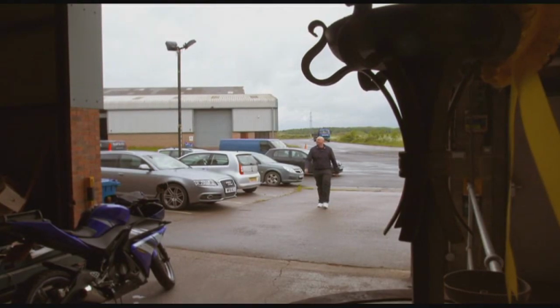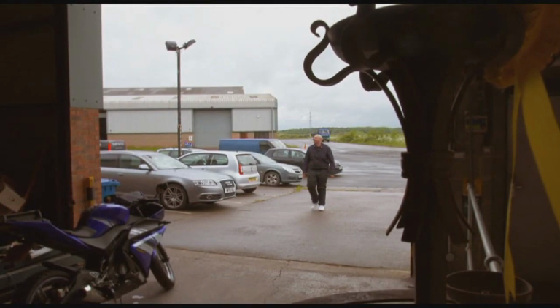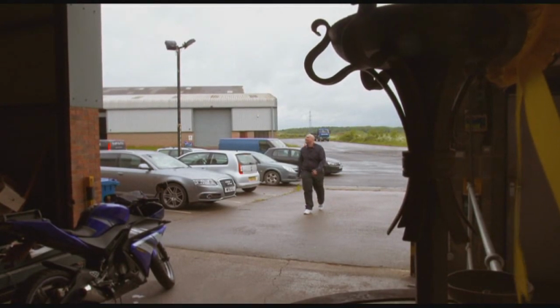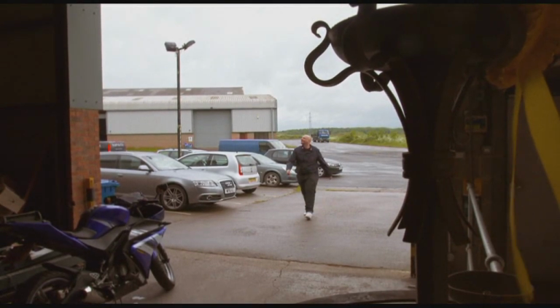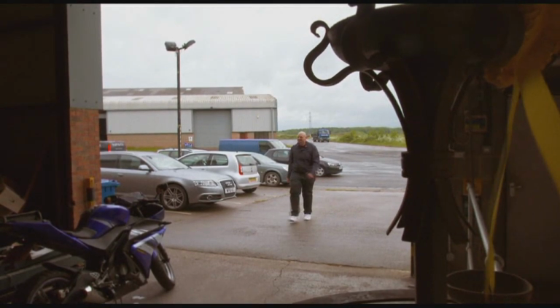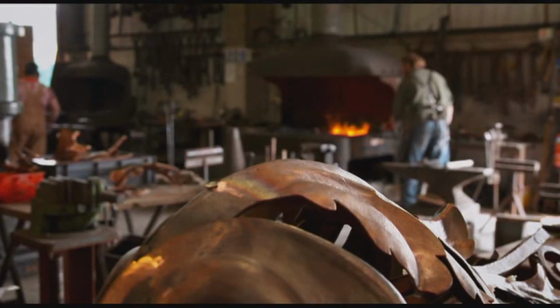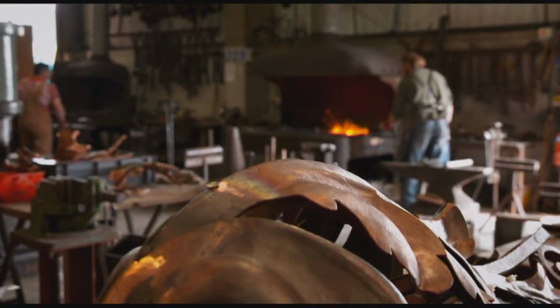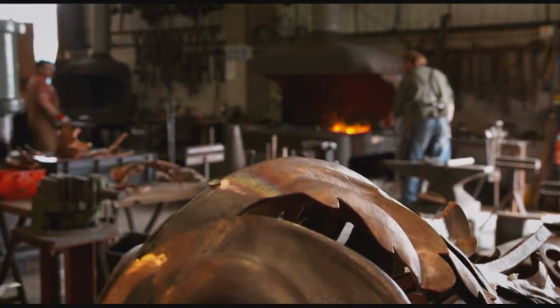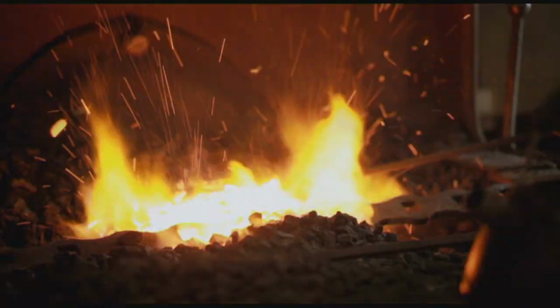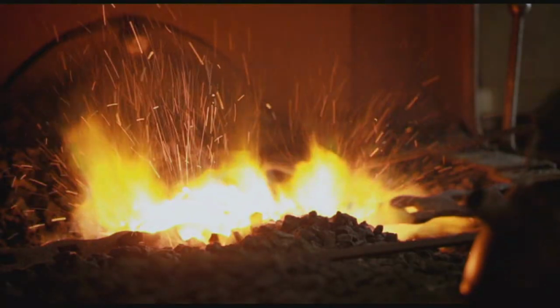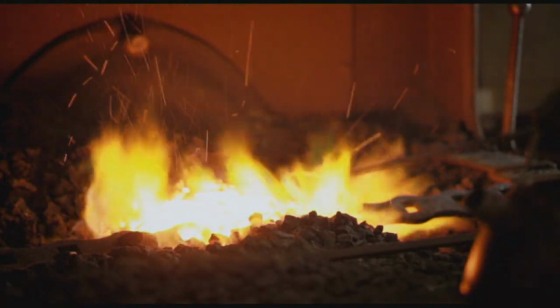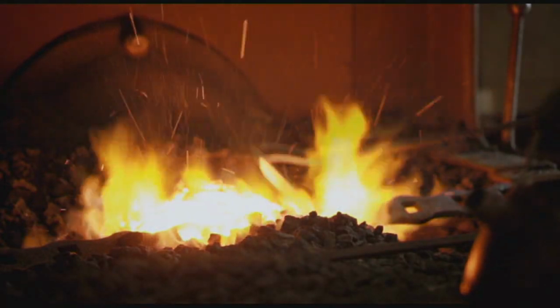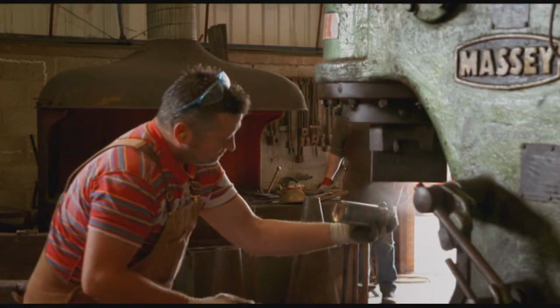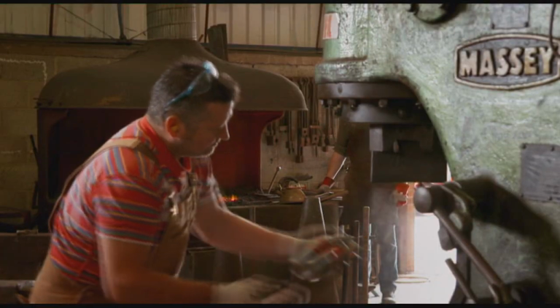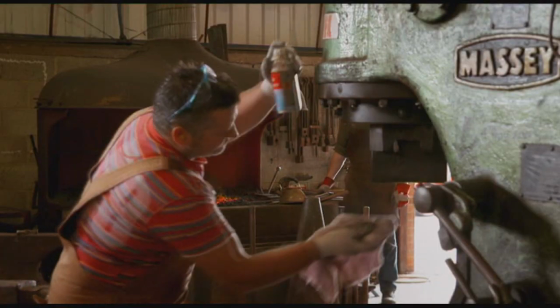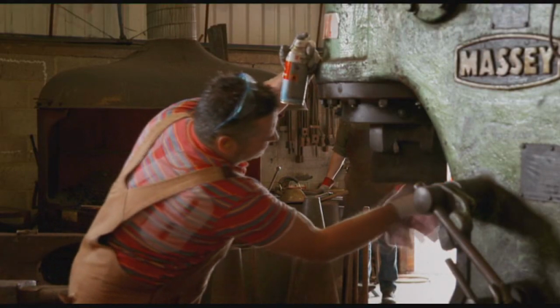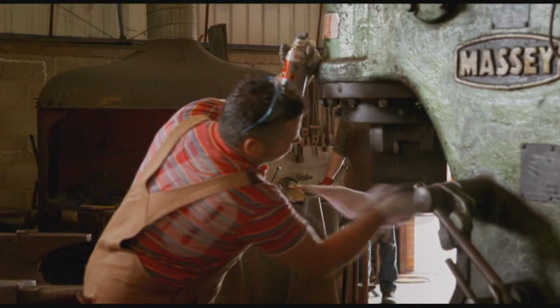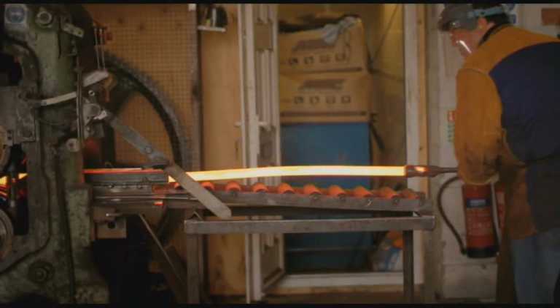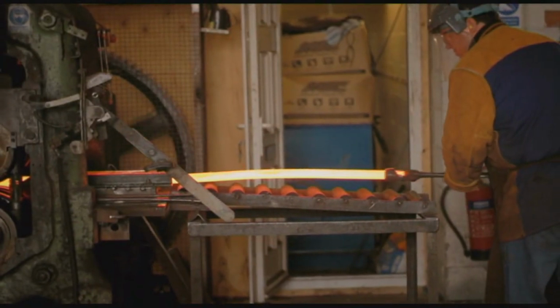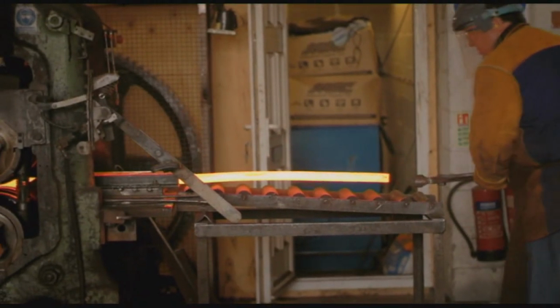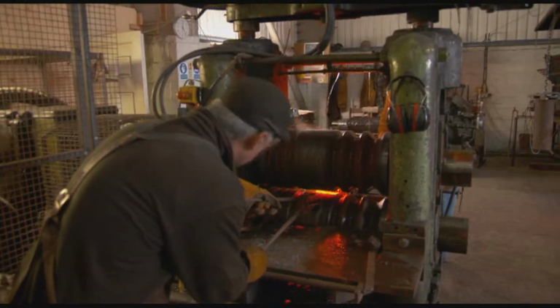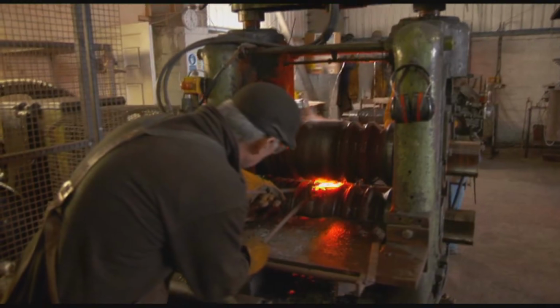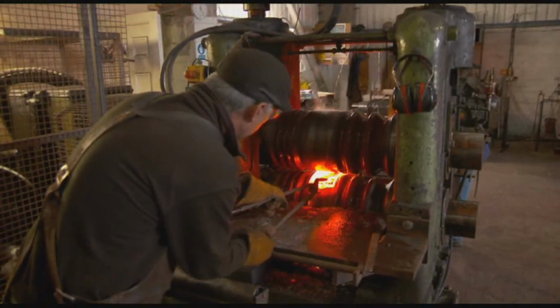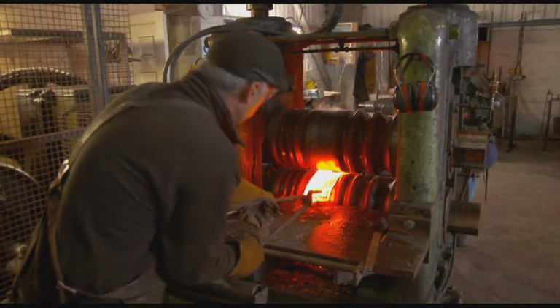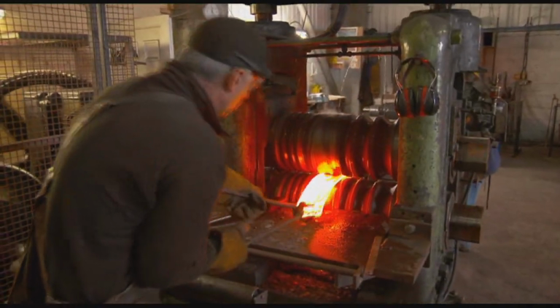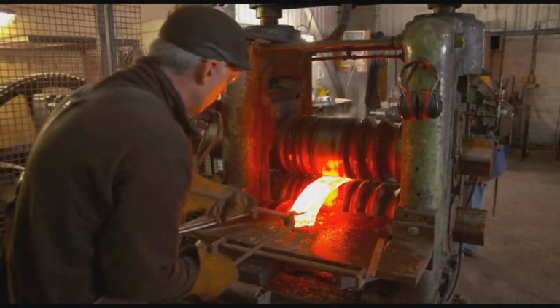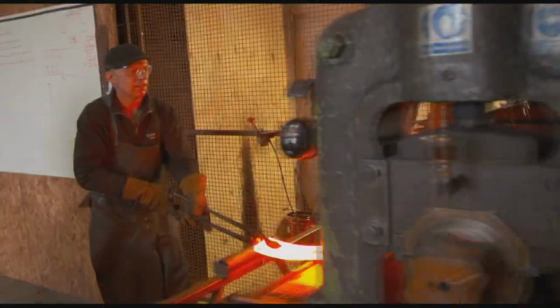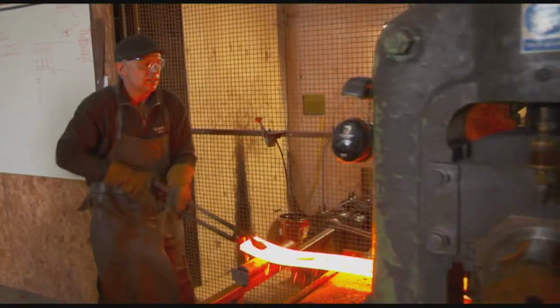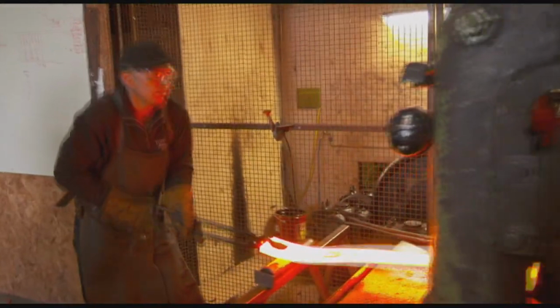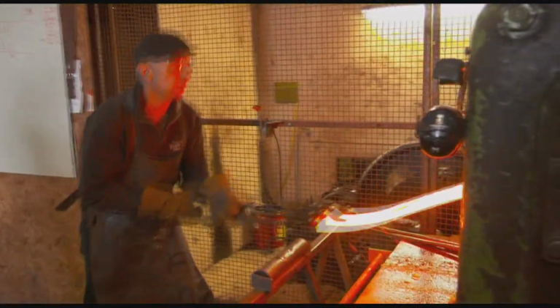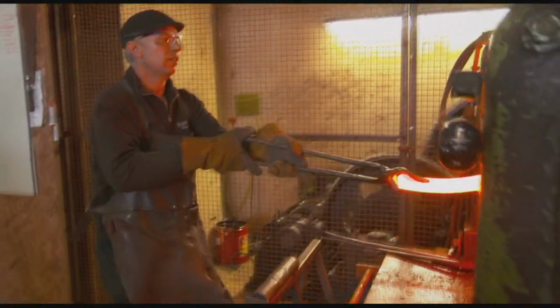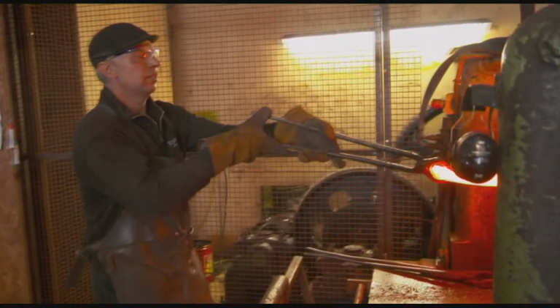Now, I think we all deserve a proper lunch, particularly if you're grafting like this lot here at this North Yorkshire Steelworks. They need something hearty, so I've got a plan that will put an old wives' tale to the test.